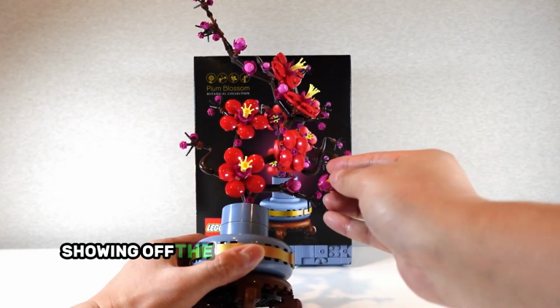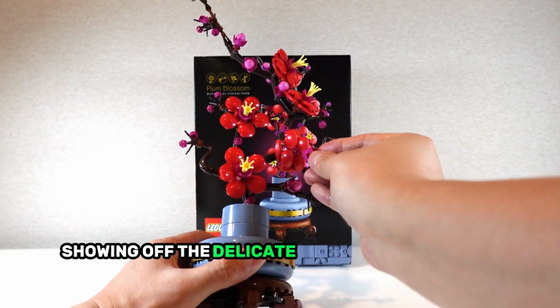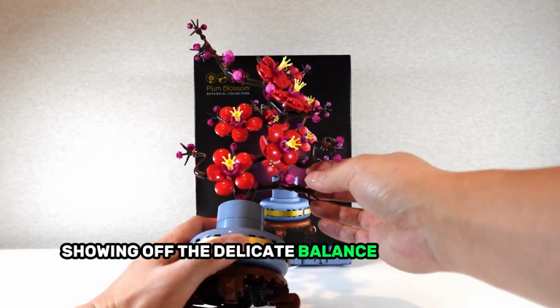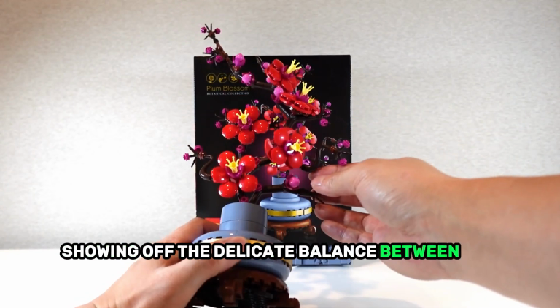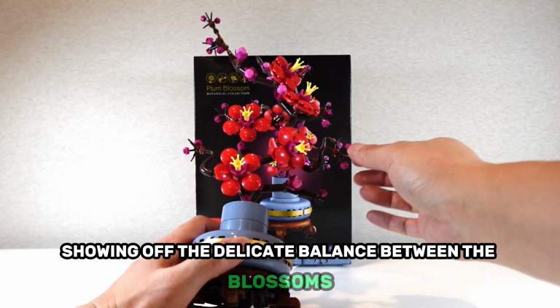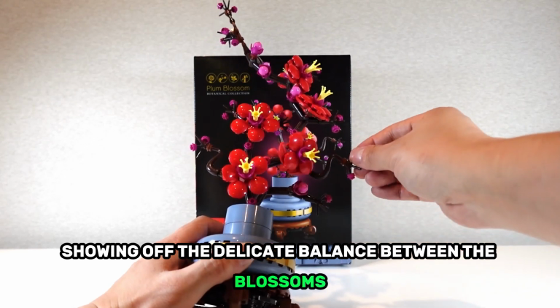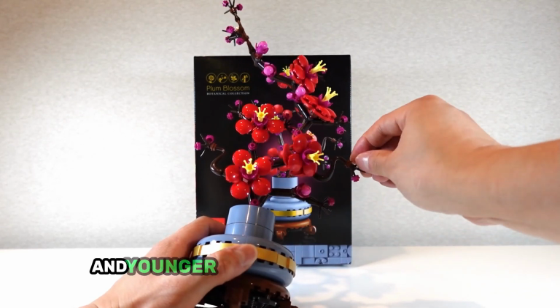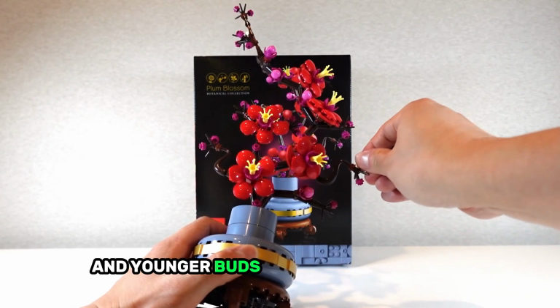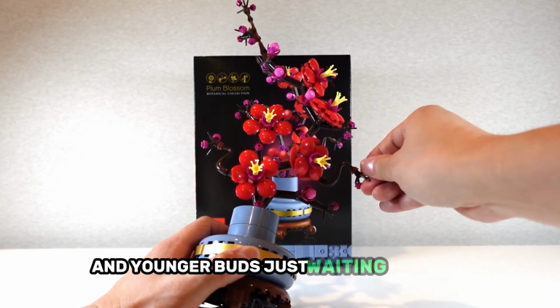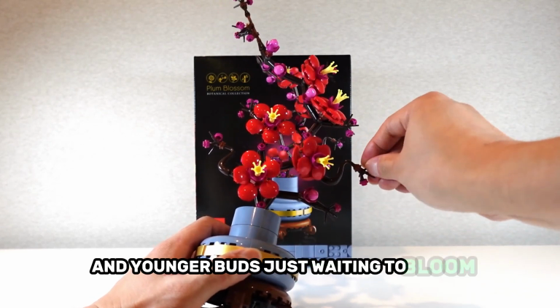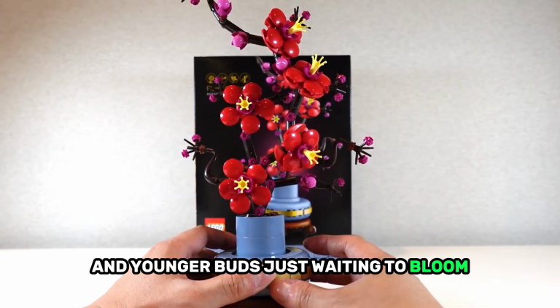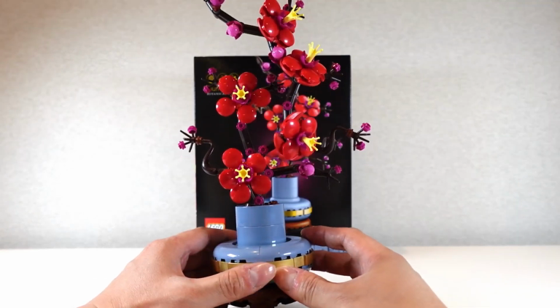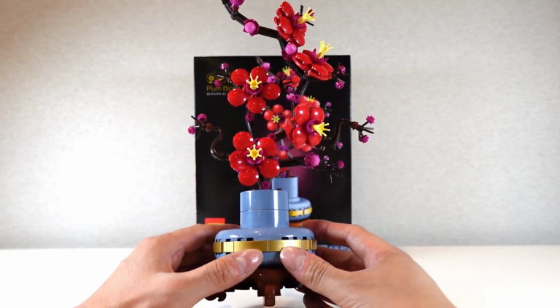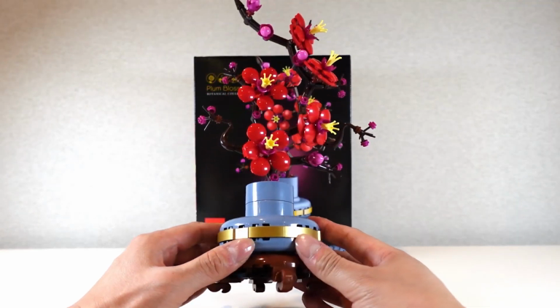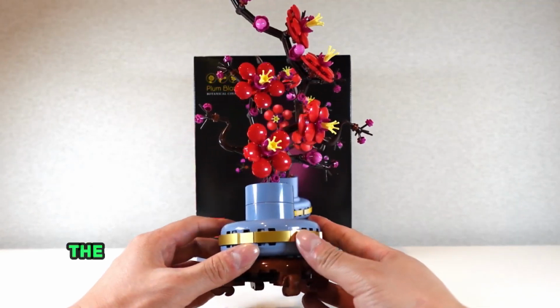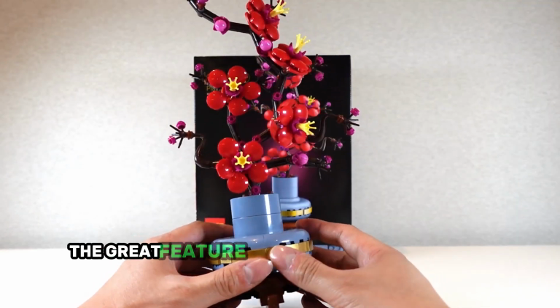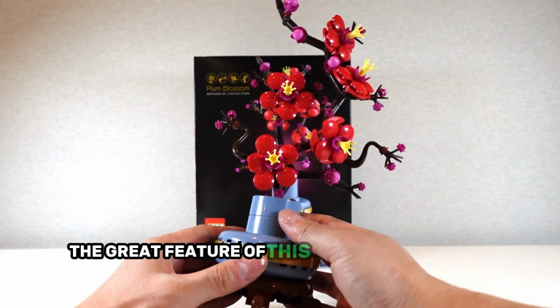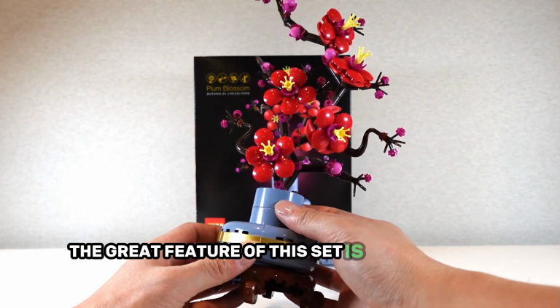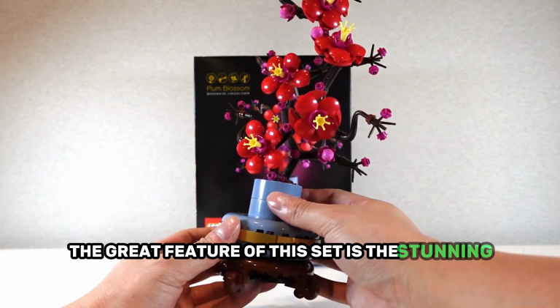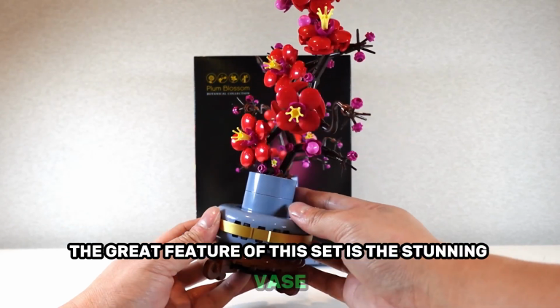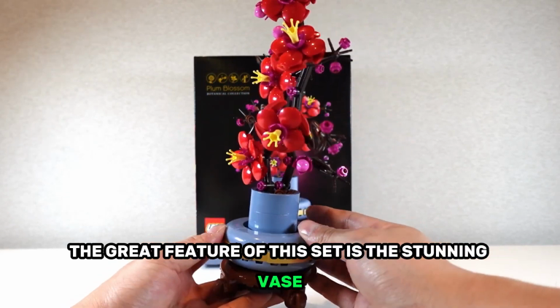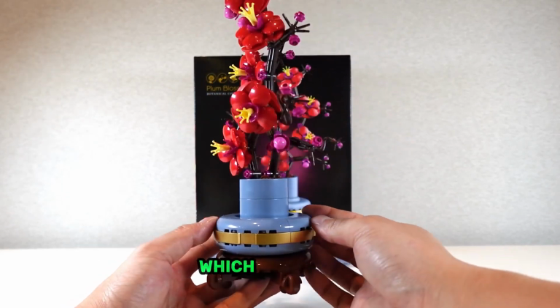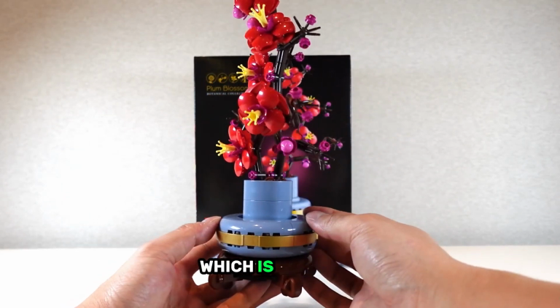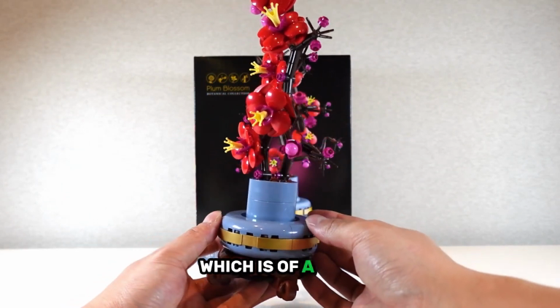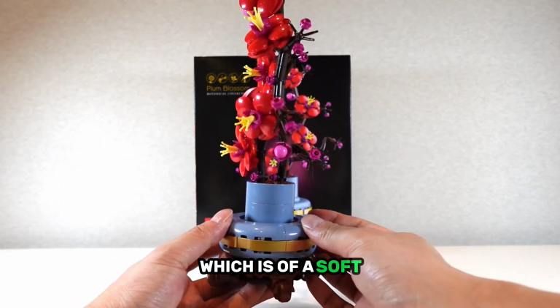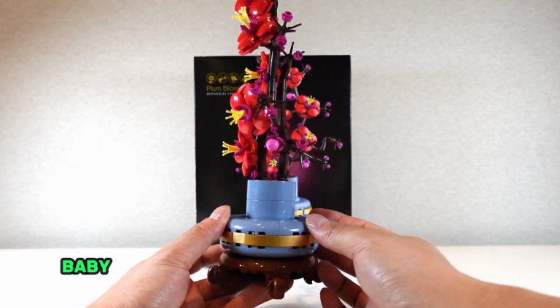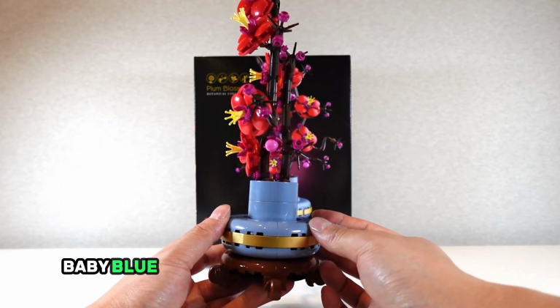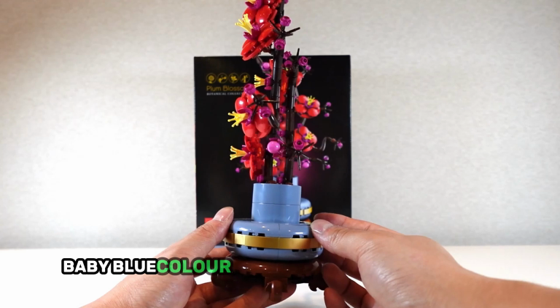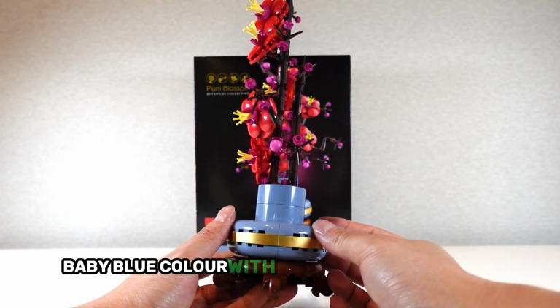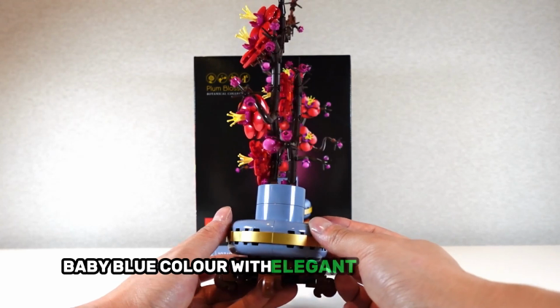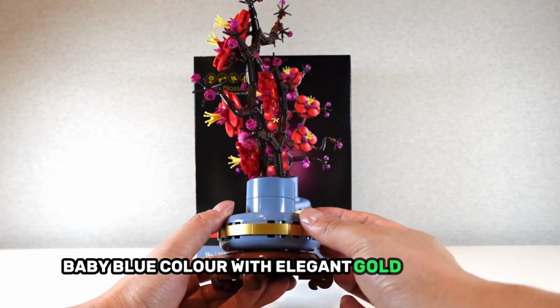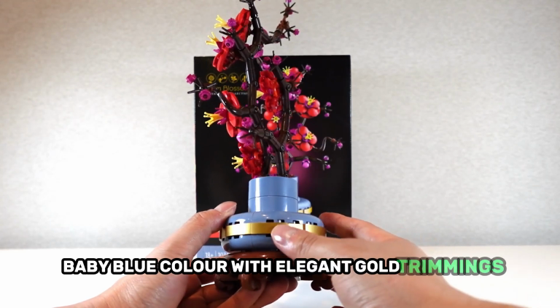A great feature of this set is the stunning vase, which is a soft baby blue color with elegant gold trimmings.